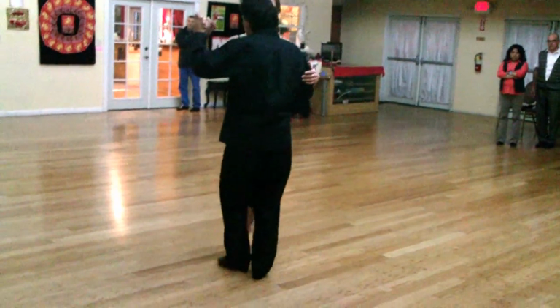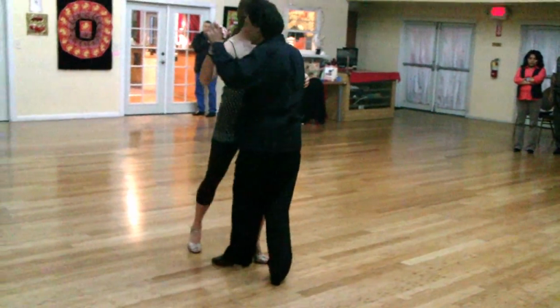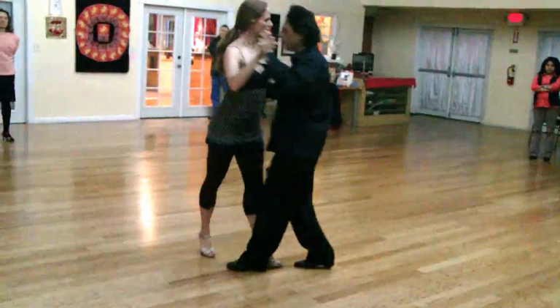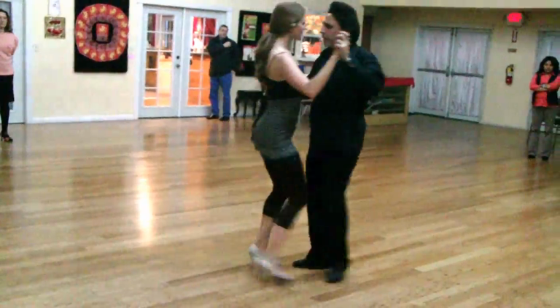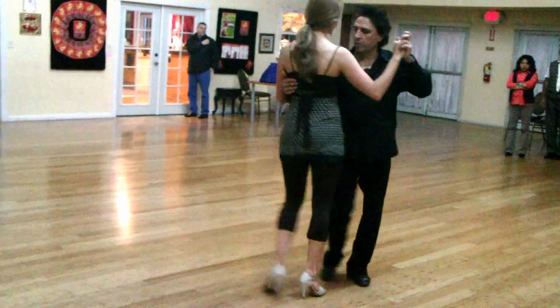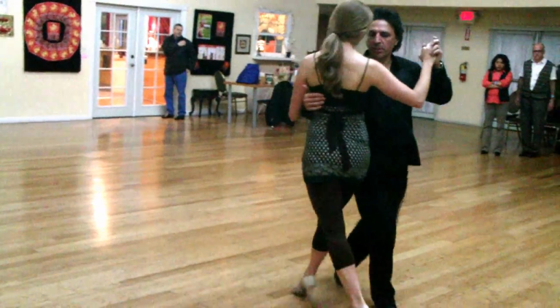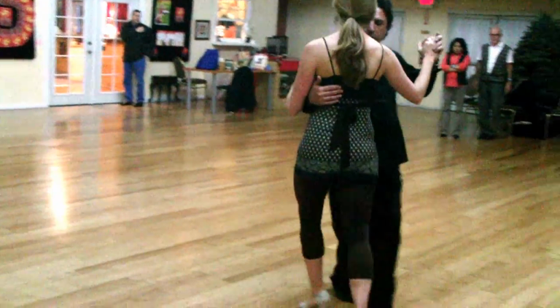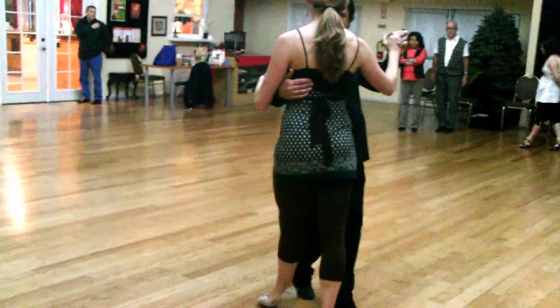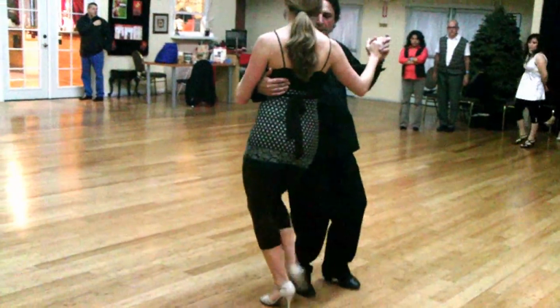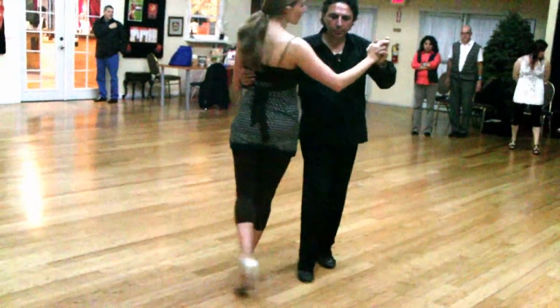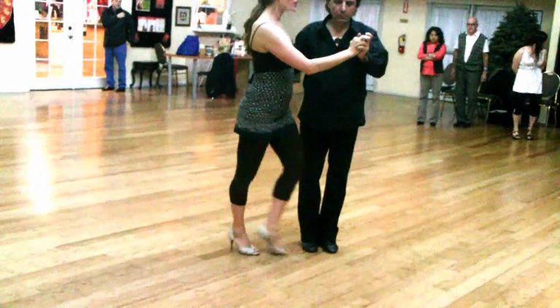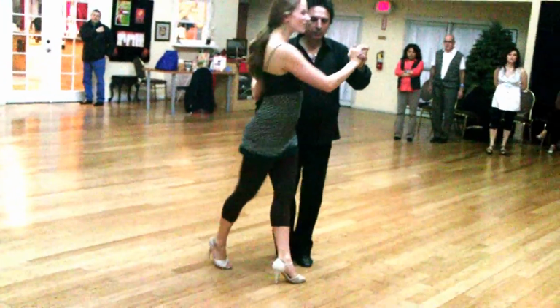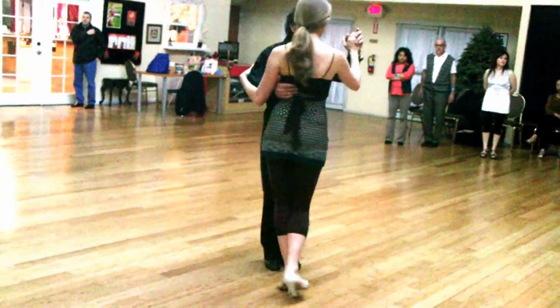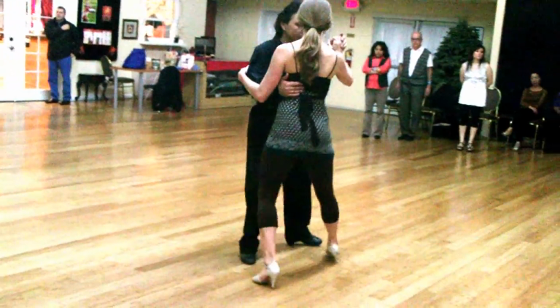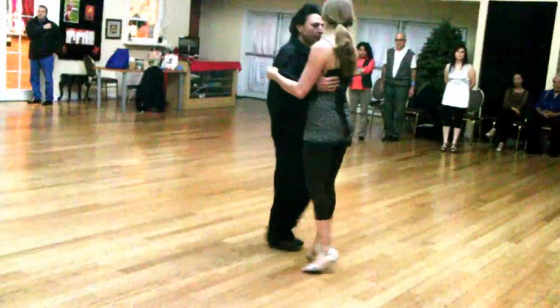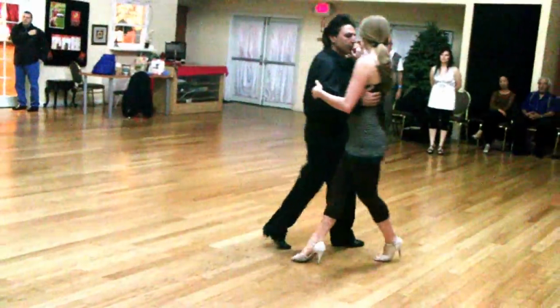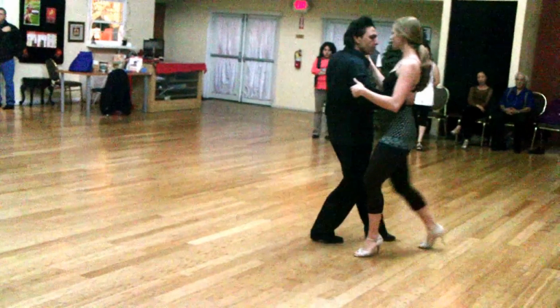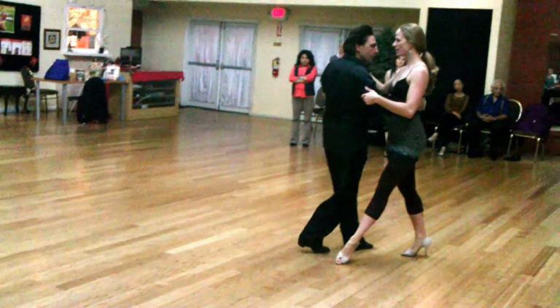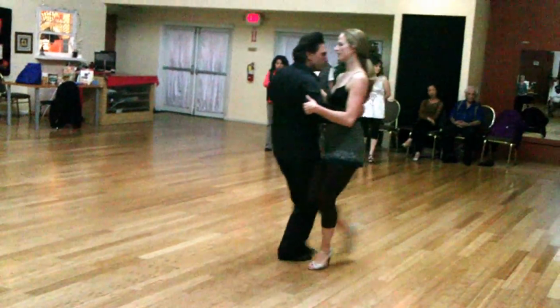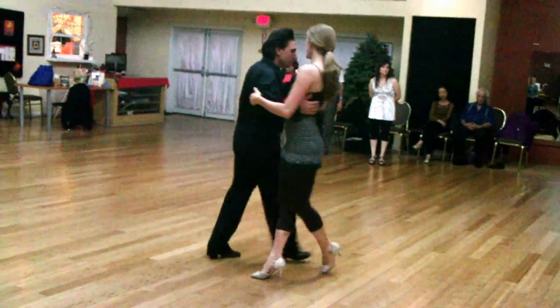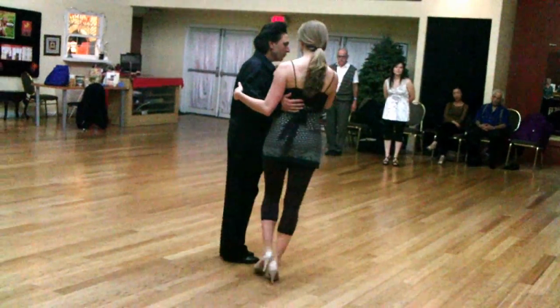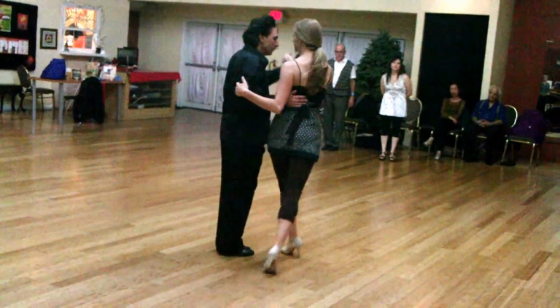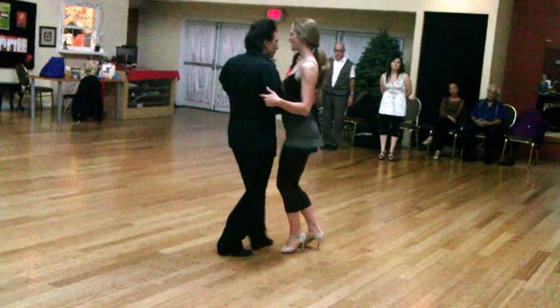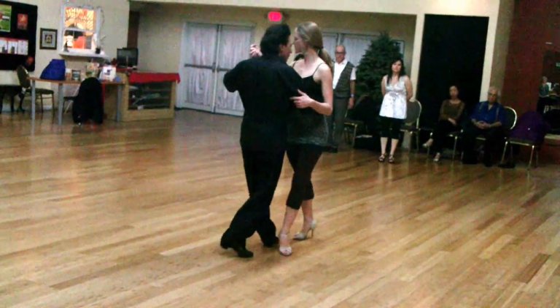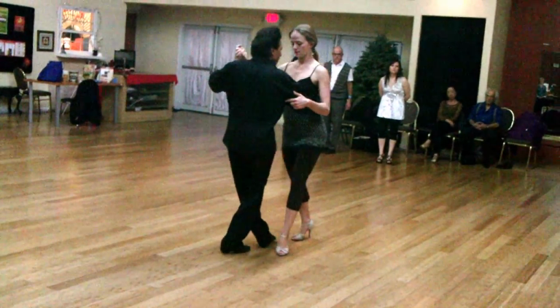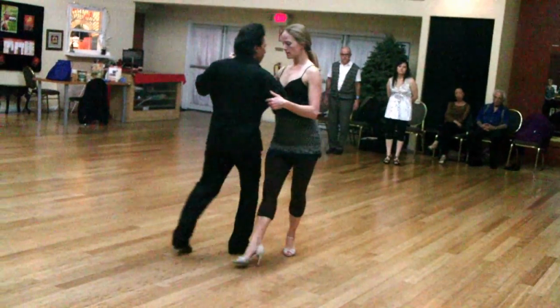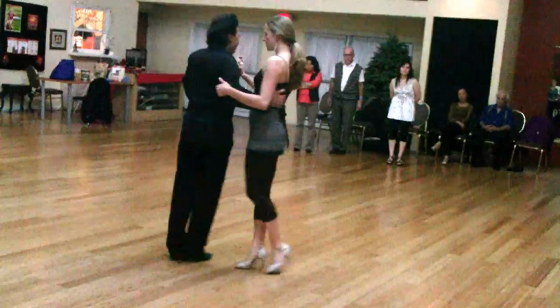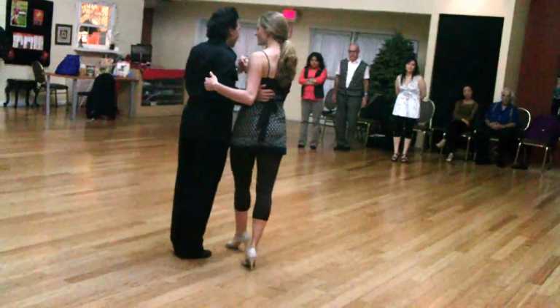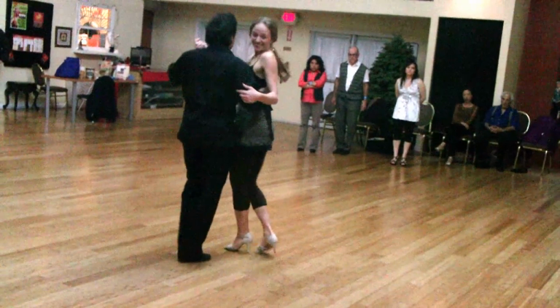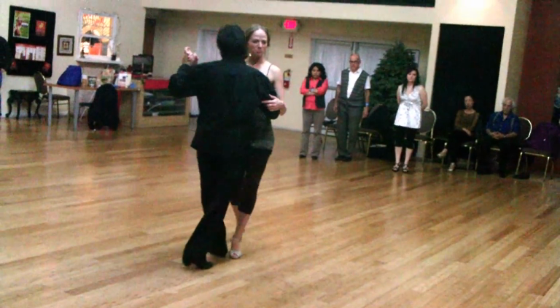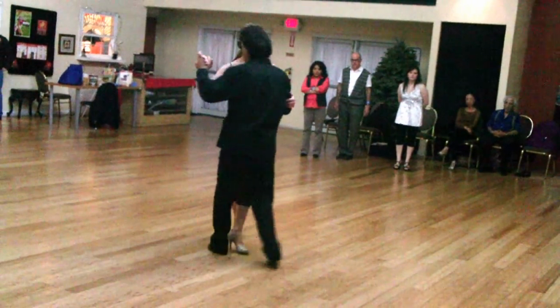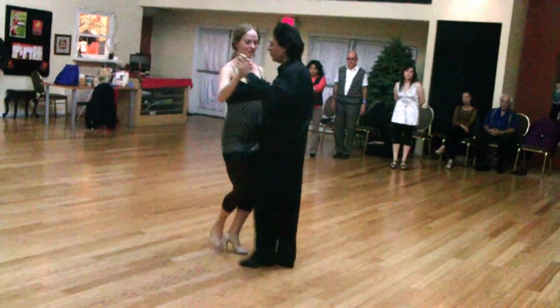And then go right into the ochos in sequence. Rock, set, ocho, ocho, and side, three, four, ocho, ocho, and taking it up.